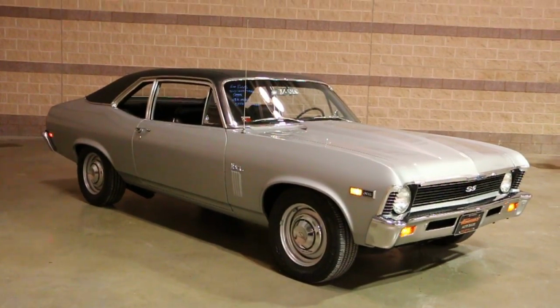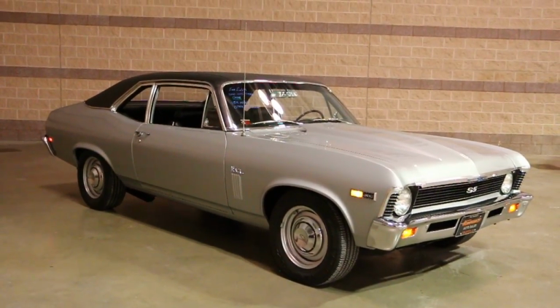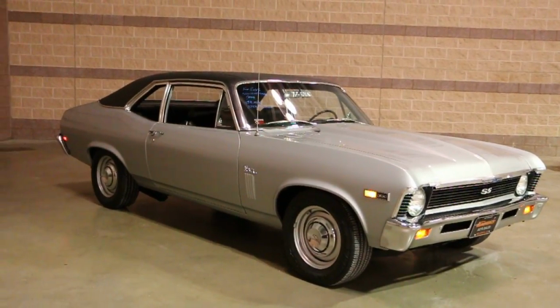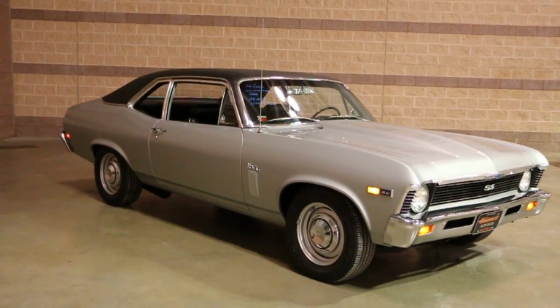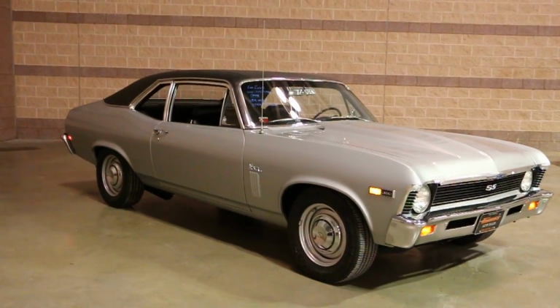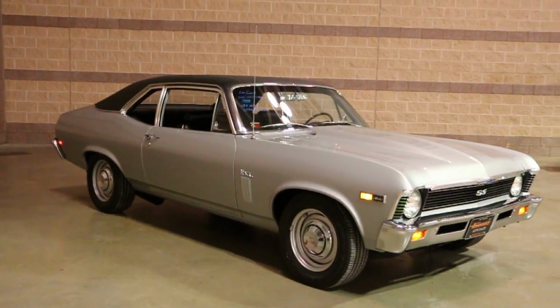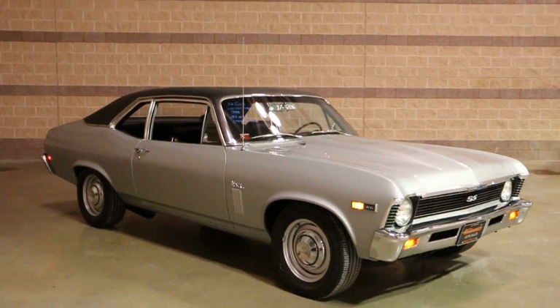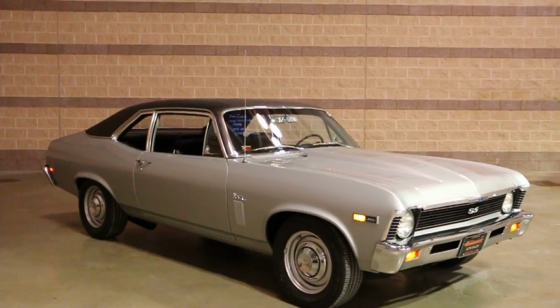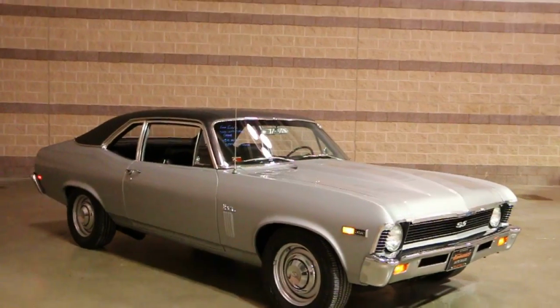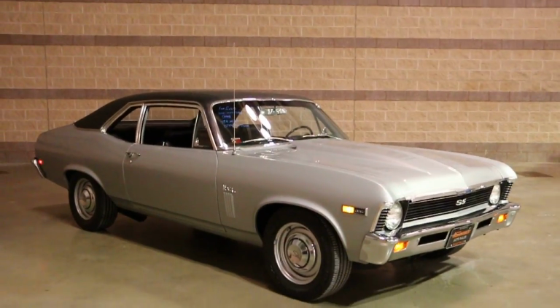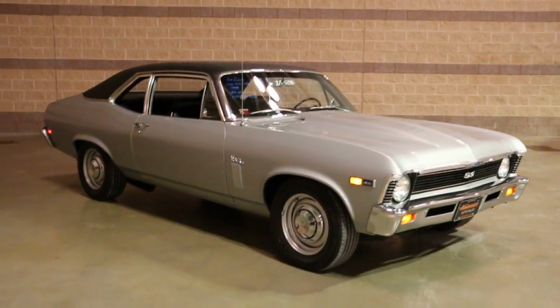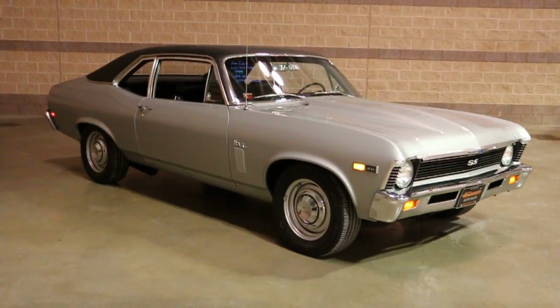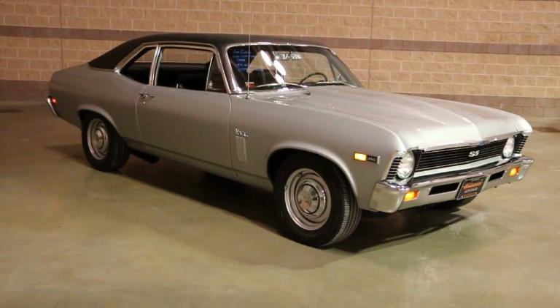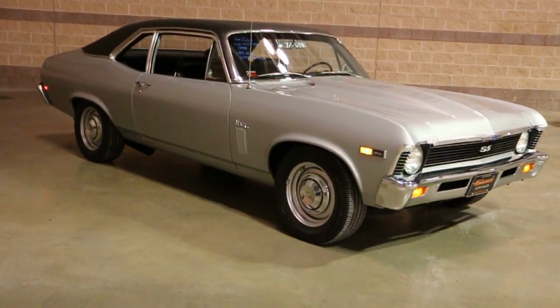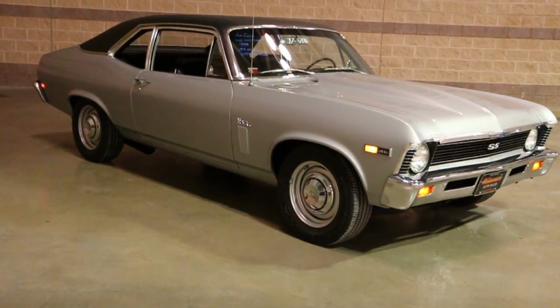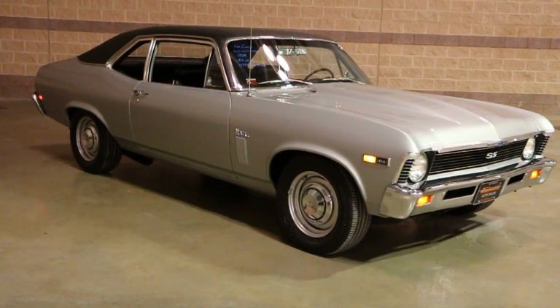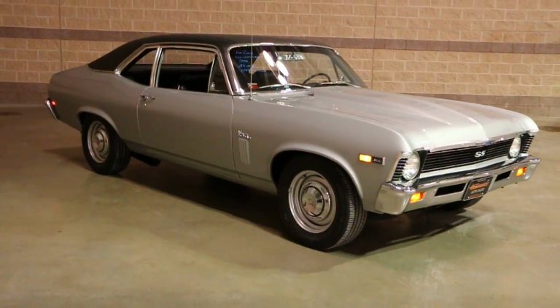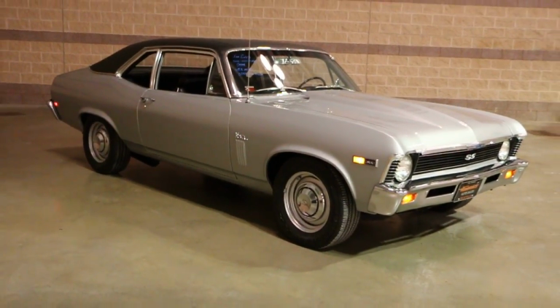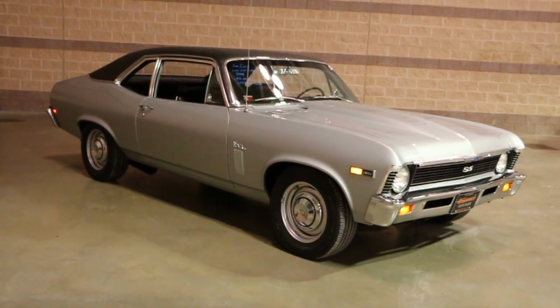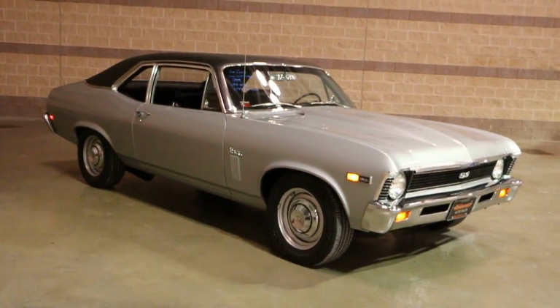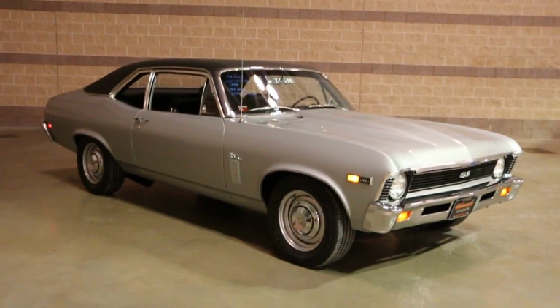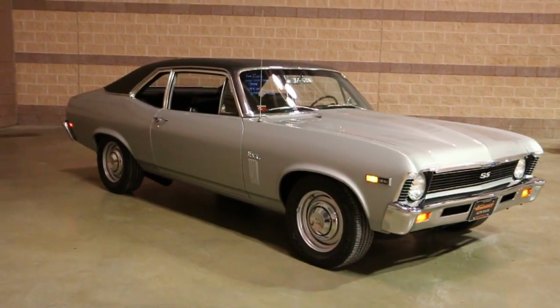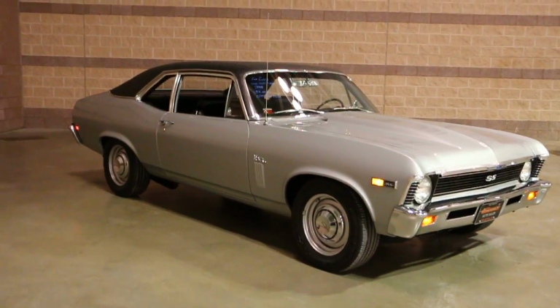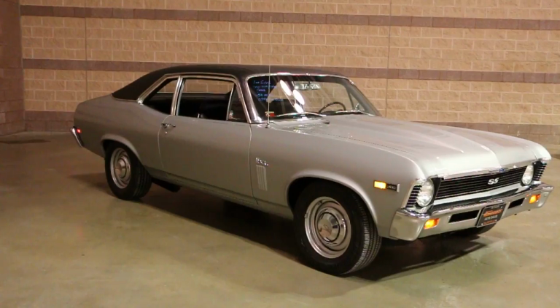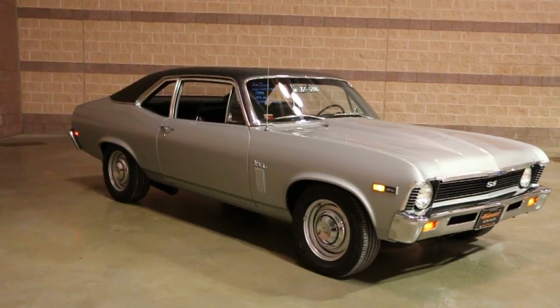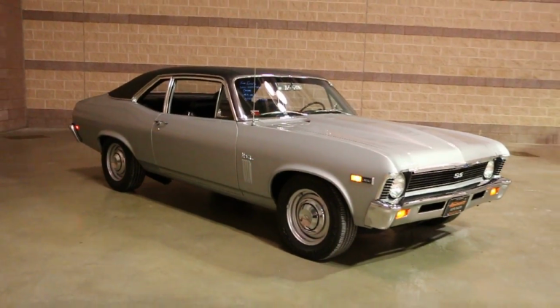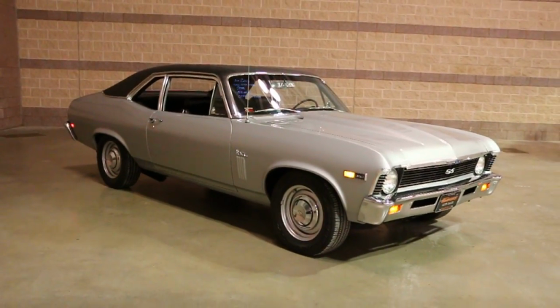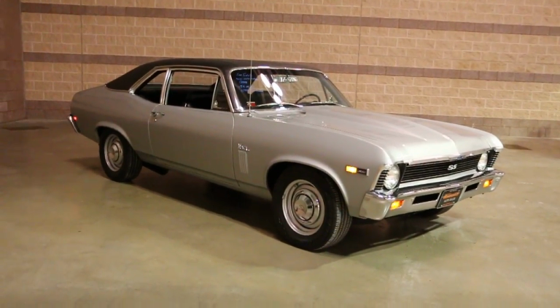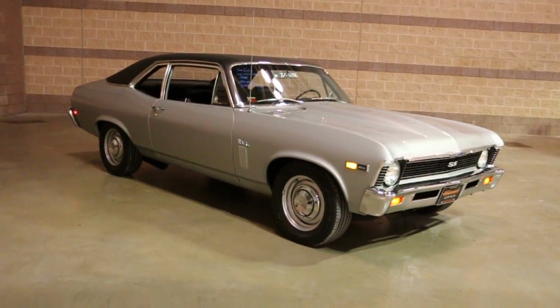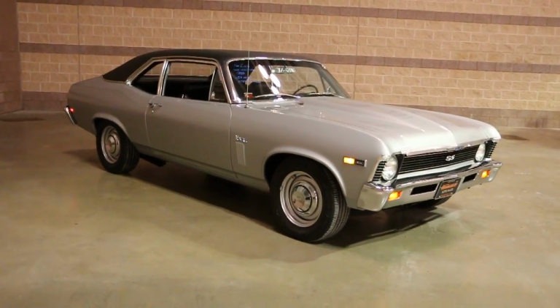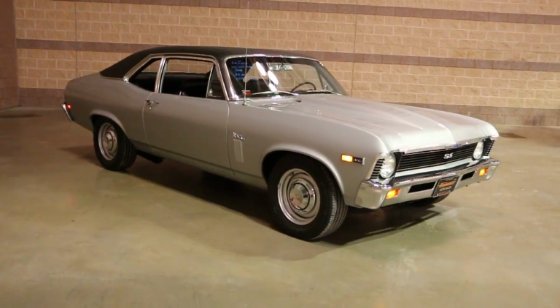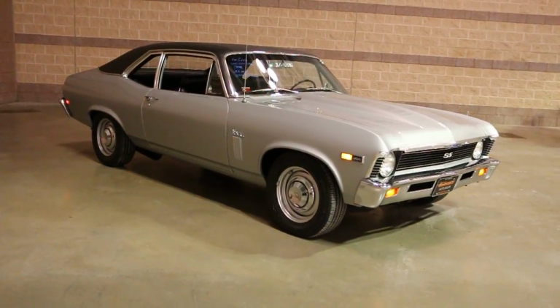How are we doing today? We're doing good. What a beautiful car! So what do we got under the hood? A 406? Yeah, it's a 406.